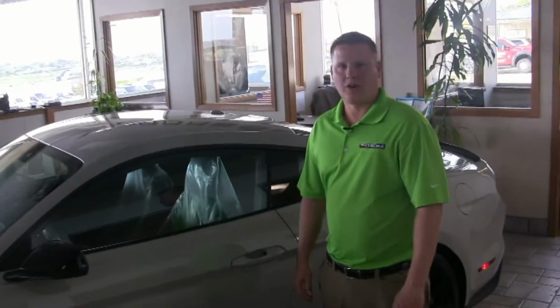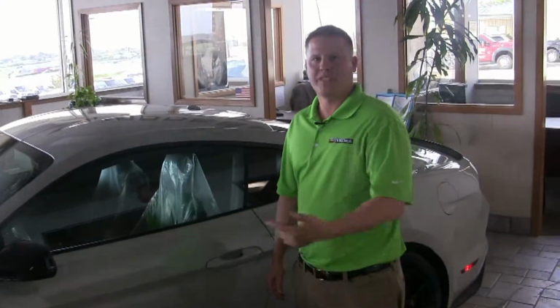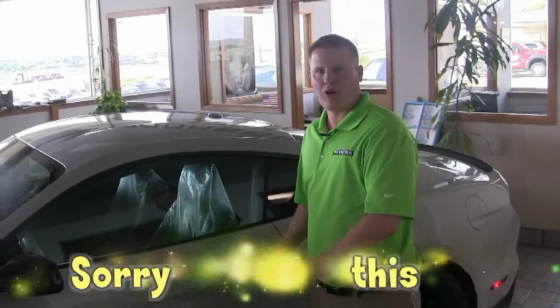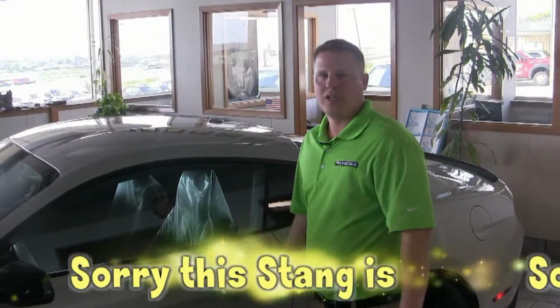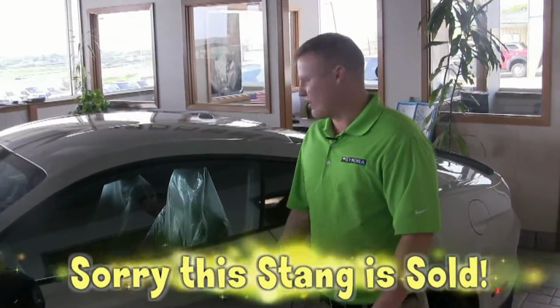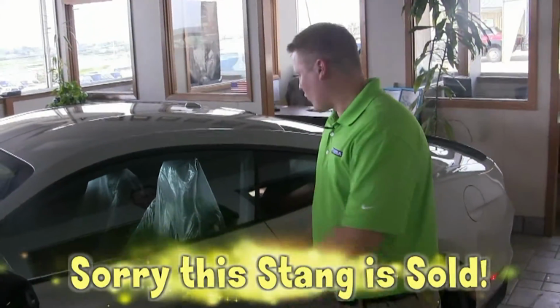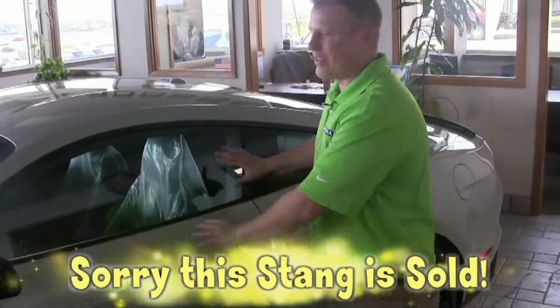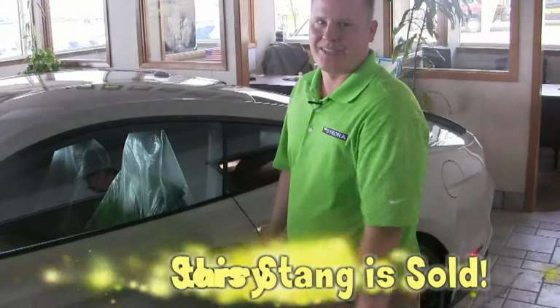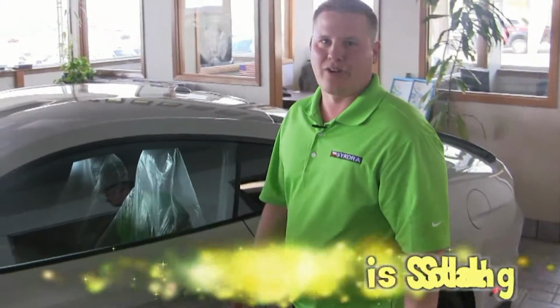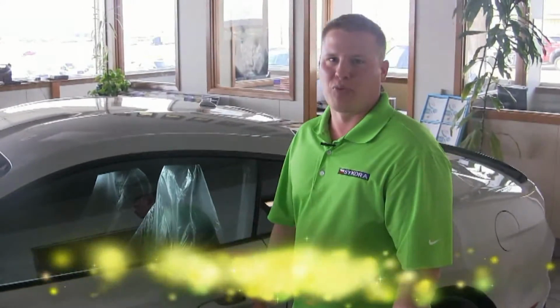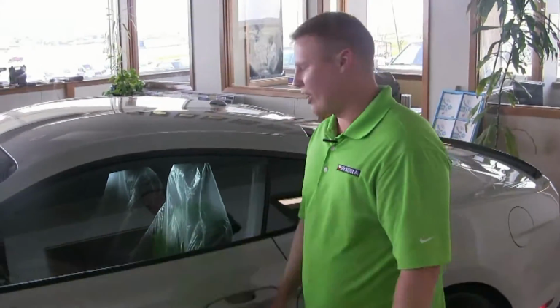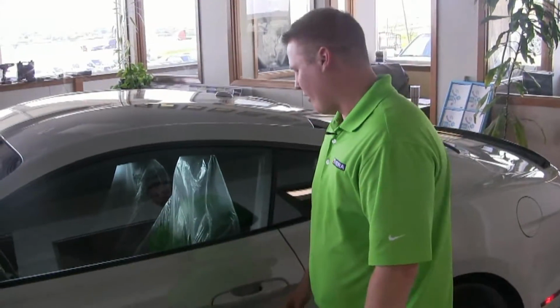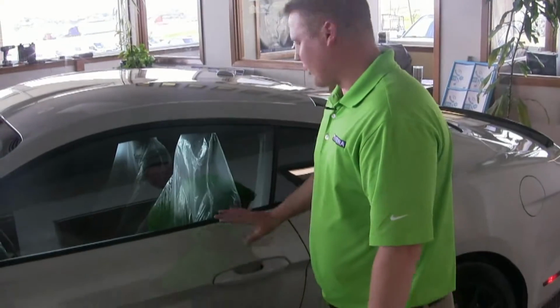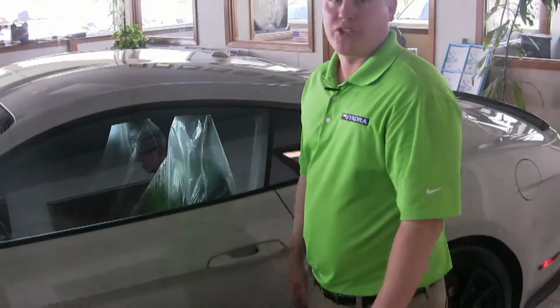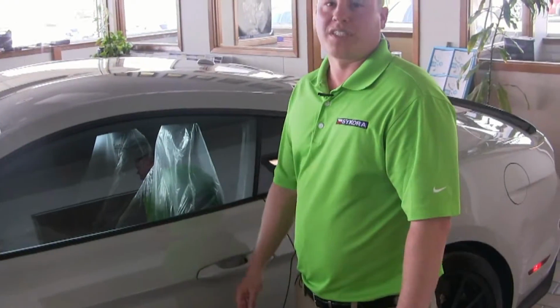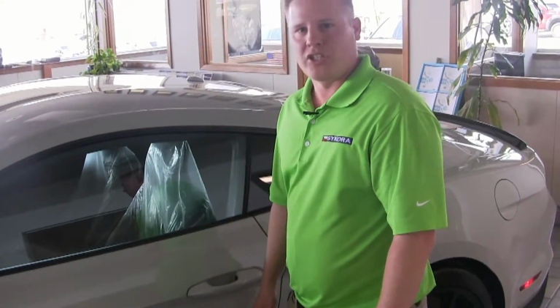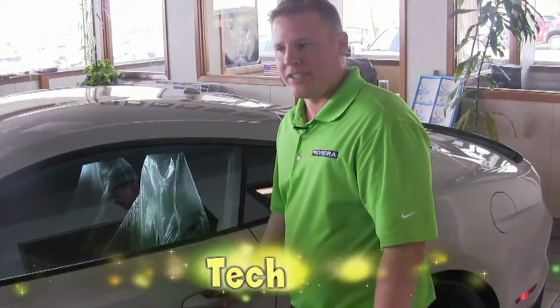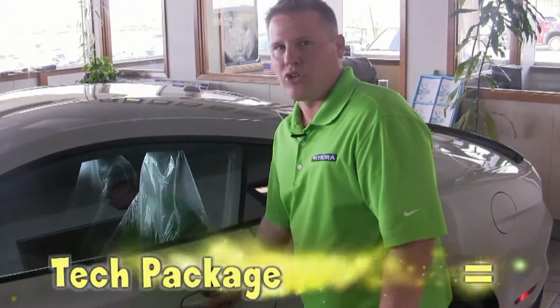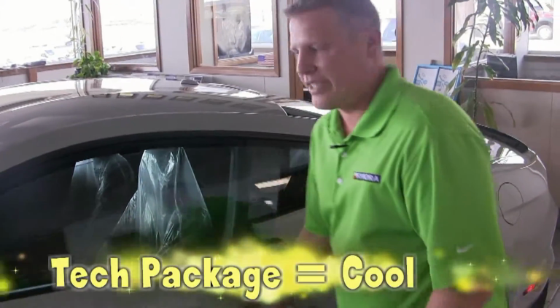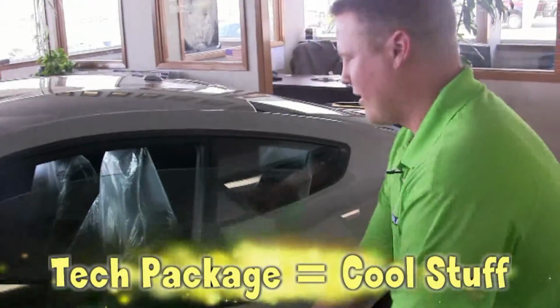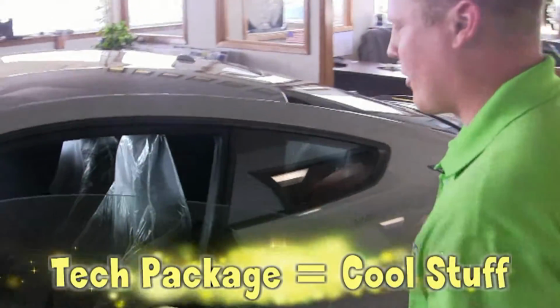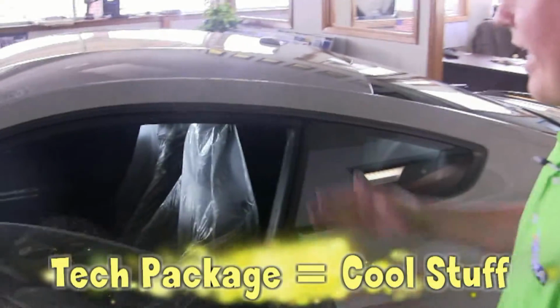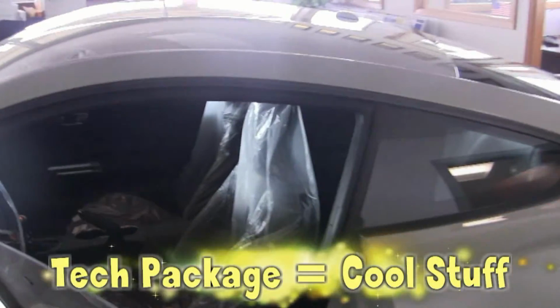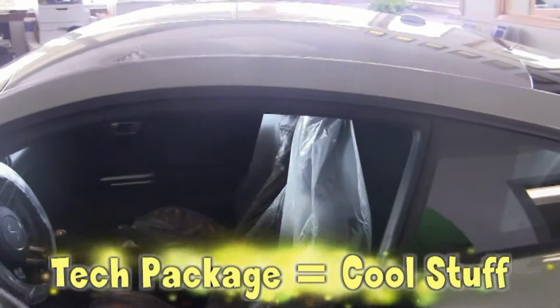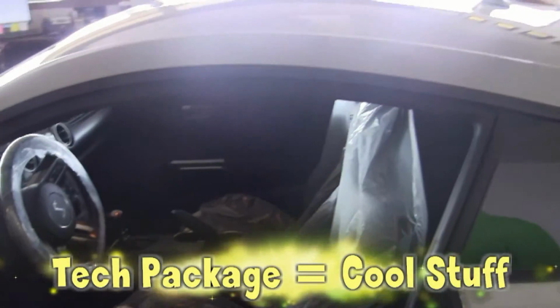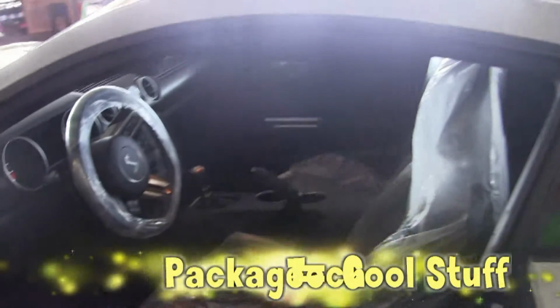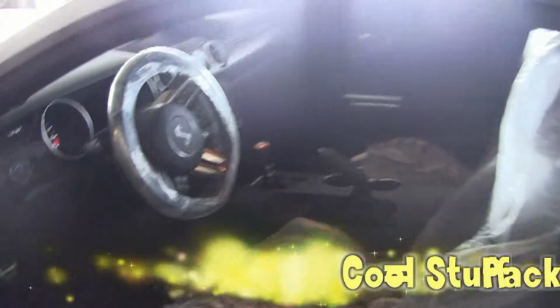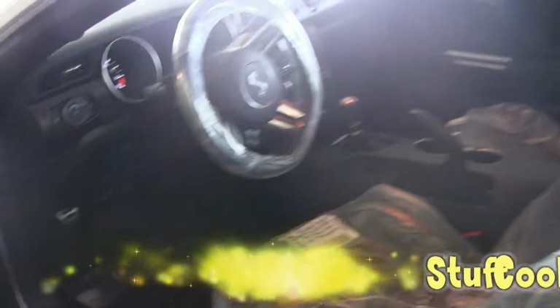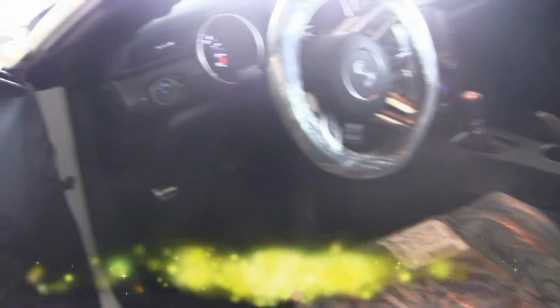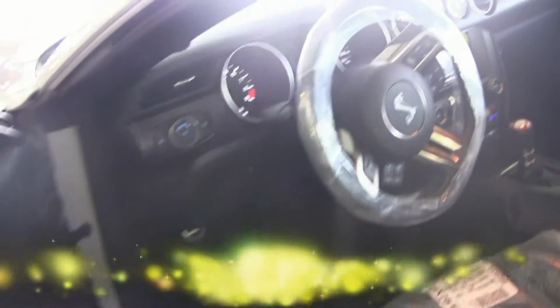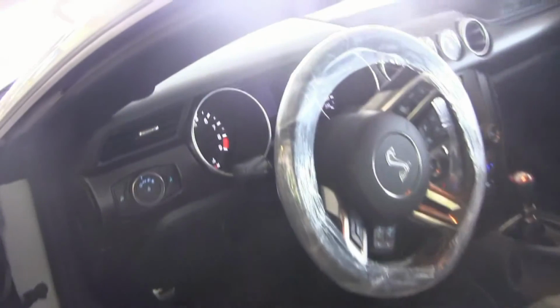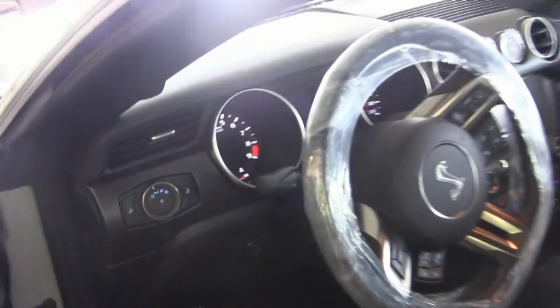This particular model is already sold — it still has the plastic on it. Our customer wants to leave that on there. This one we chose with the technology package, which includes a navigation system and also a magnetic ride suspension.